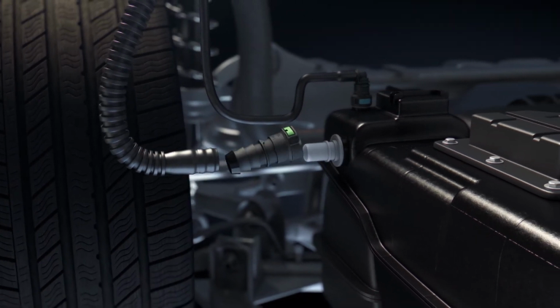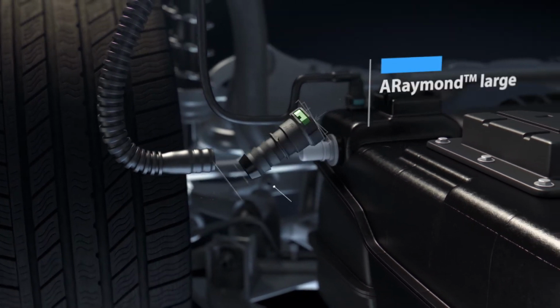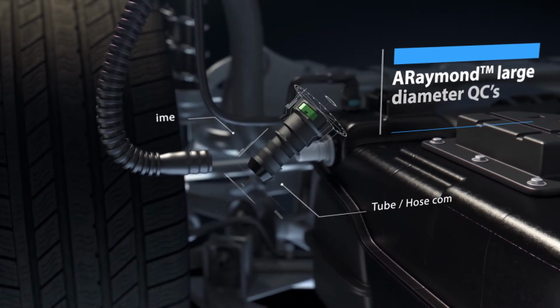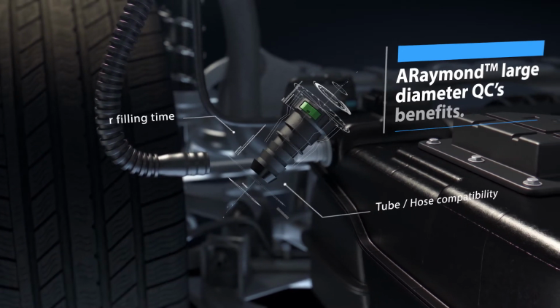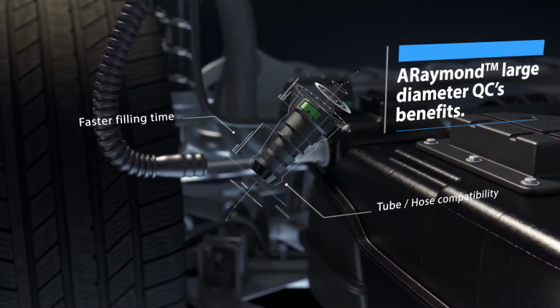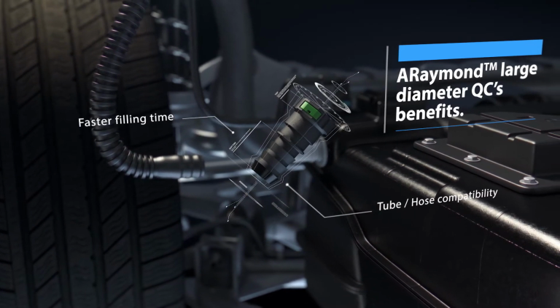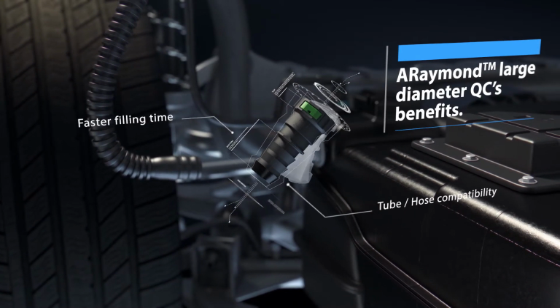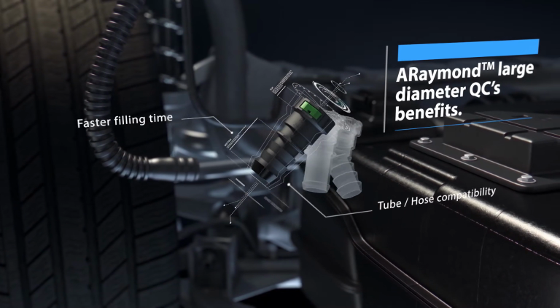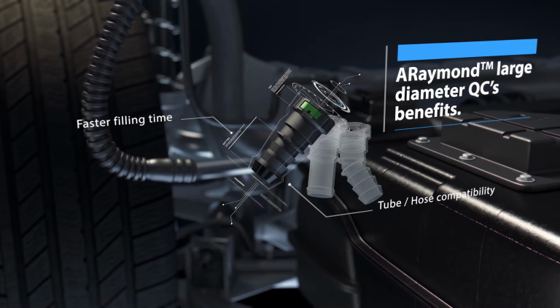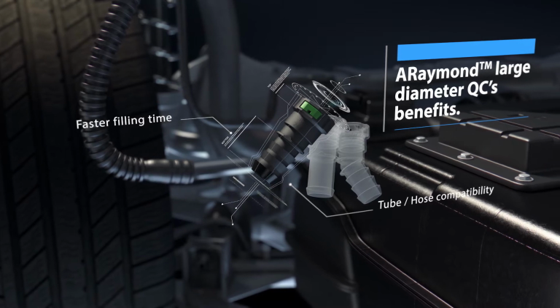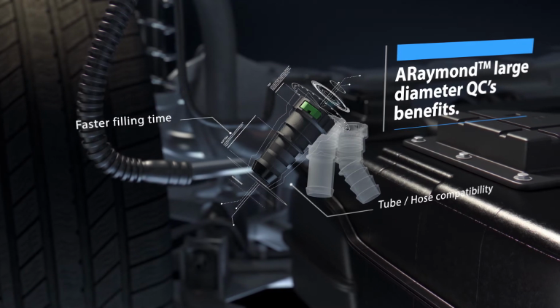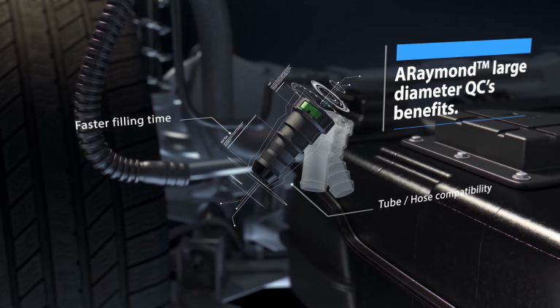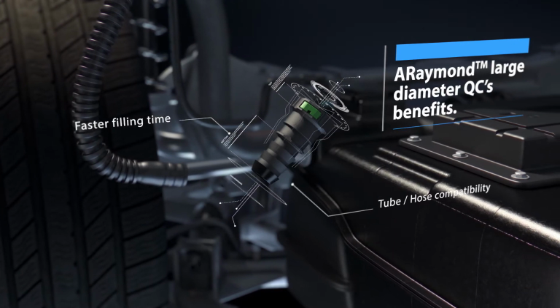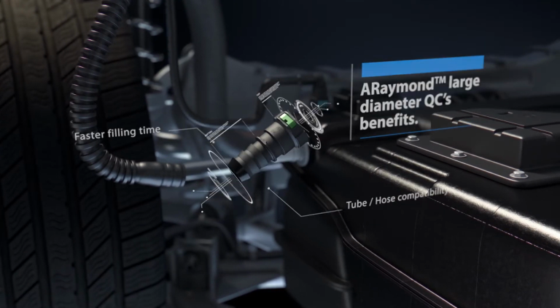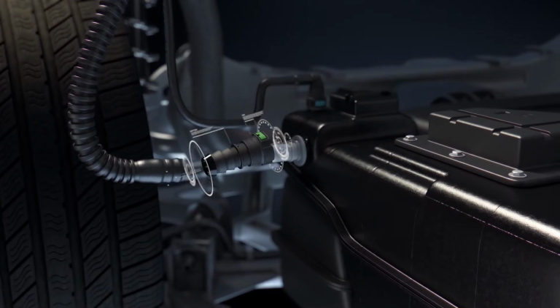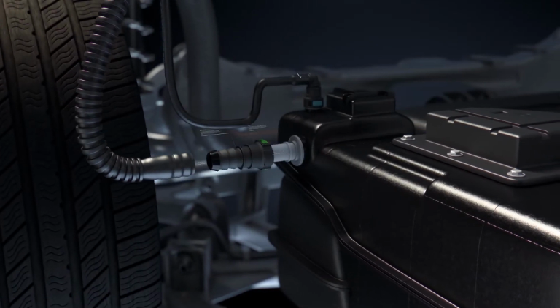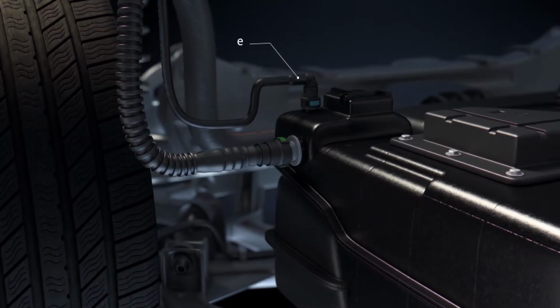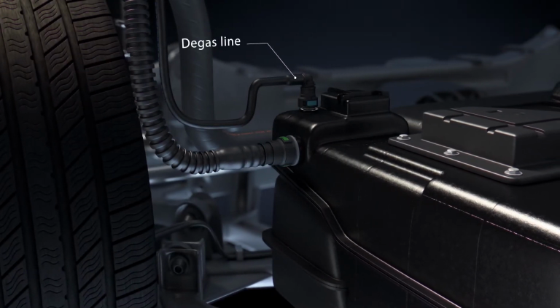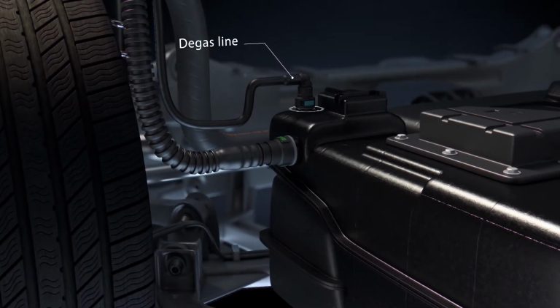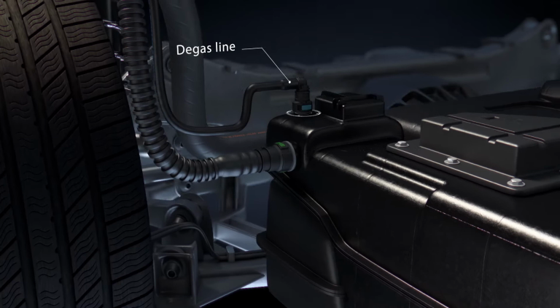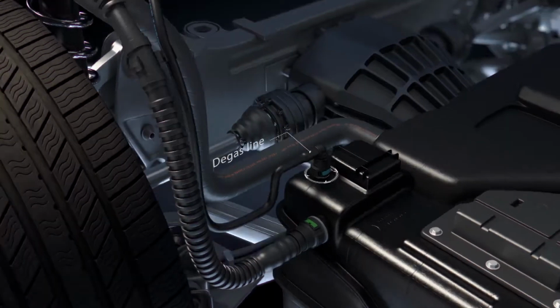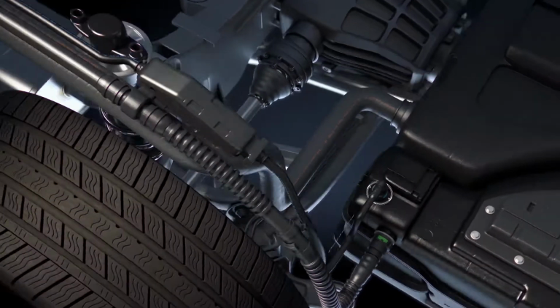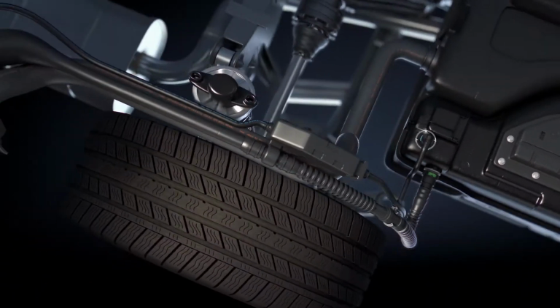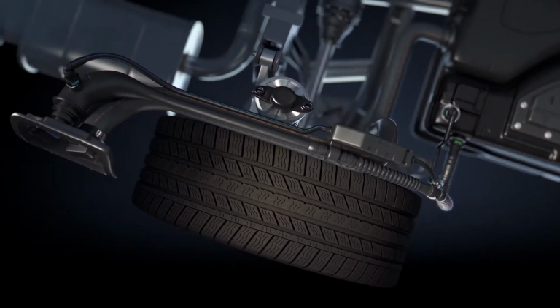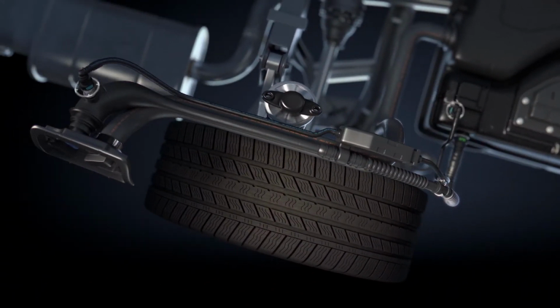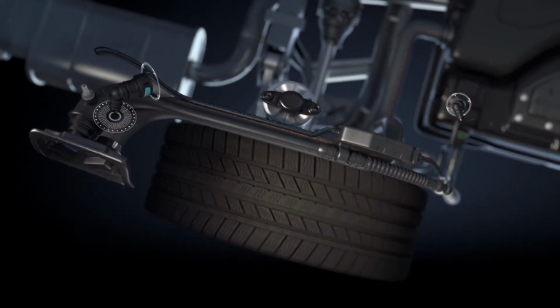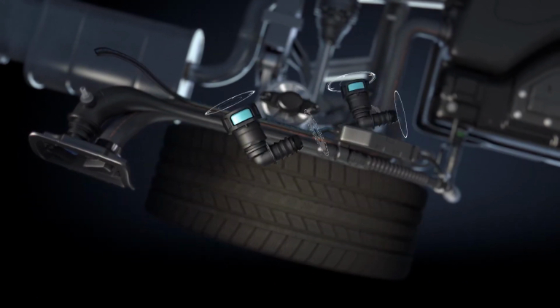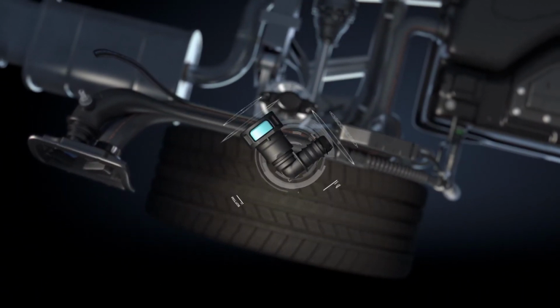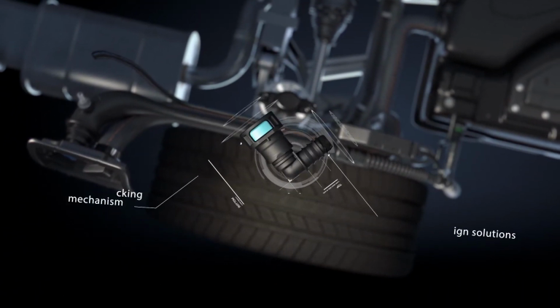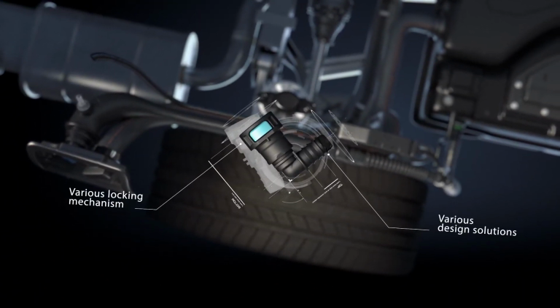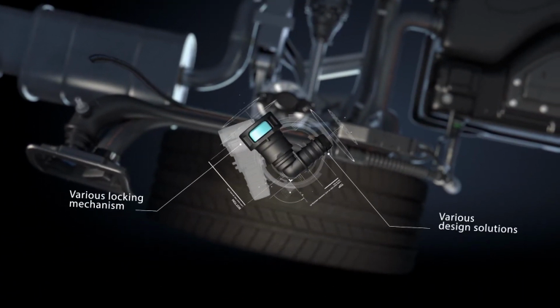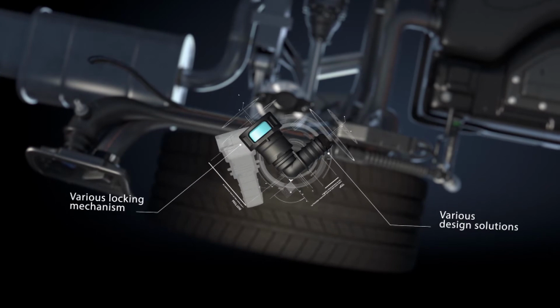Large diameter SCR quick connectors reduce the filling time and easily adapt to the line design. They are compatible with PA or rubber hose tubes. A wide product range is available to fit the venting line.